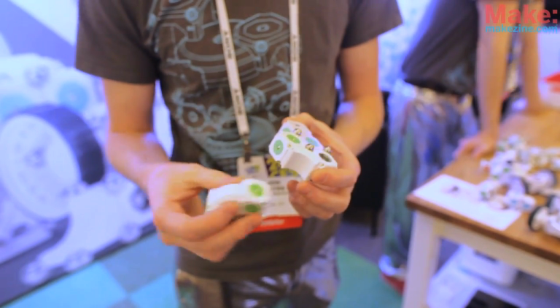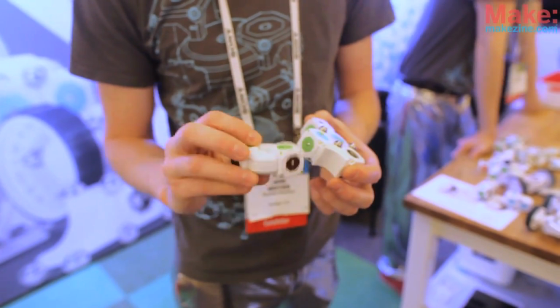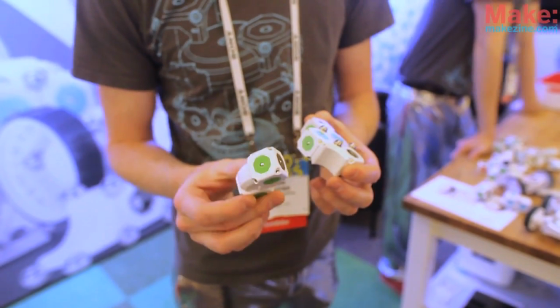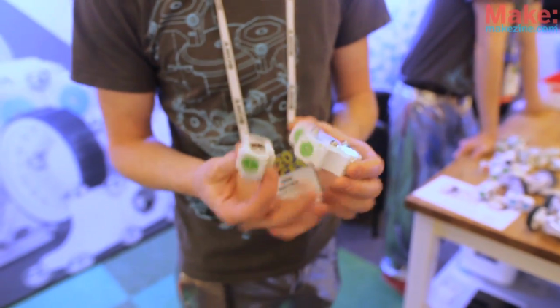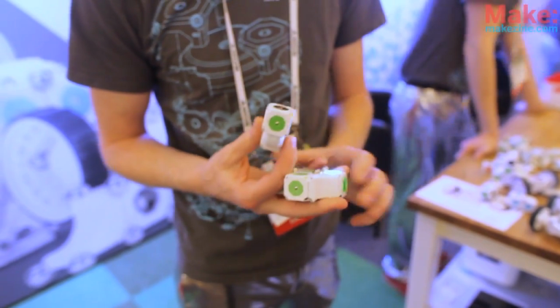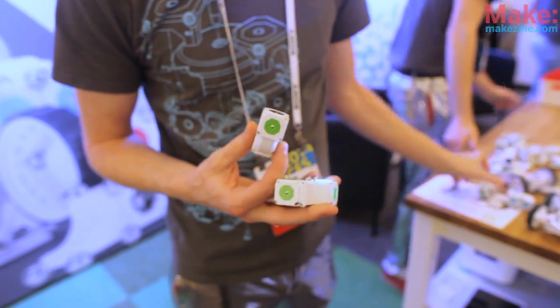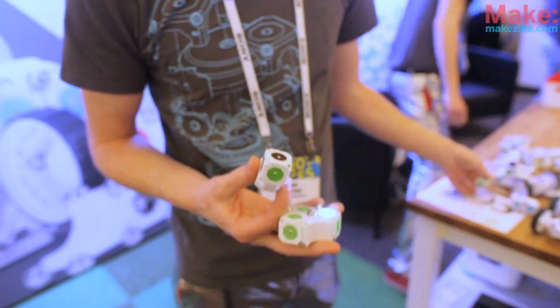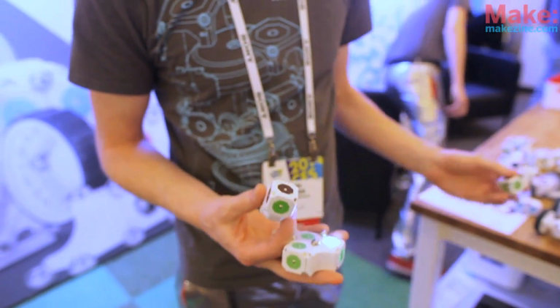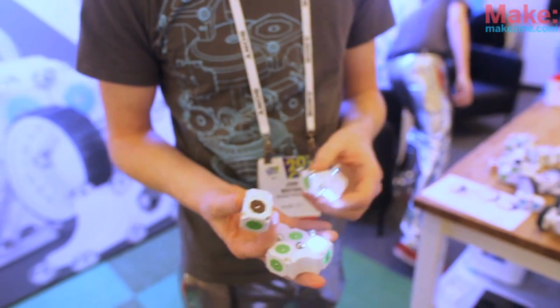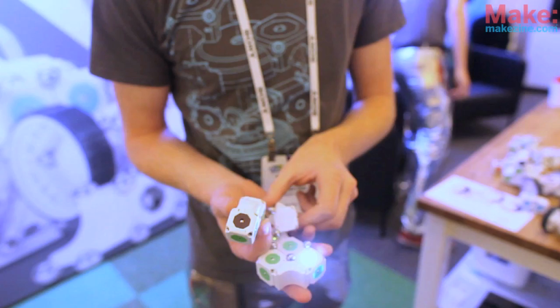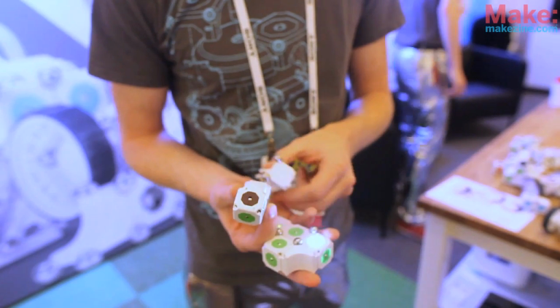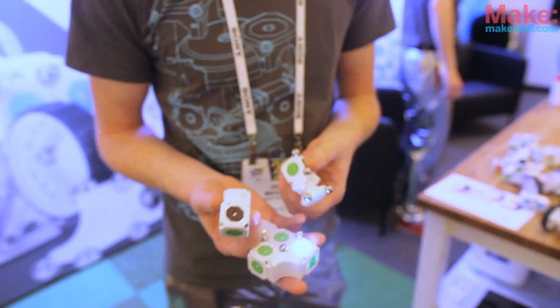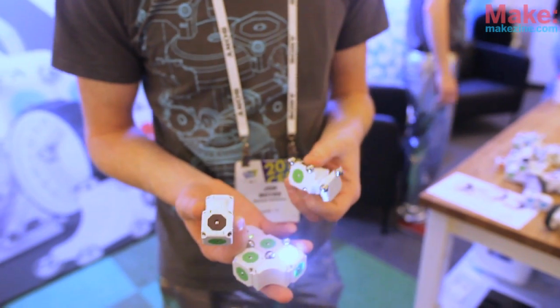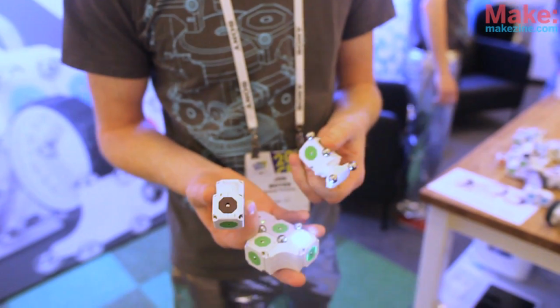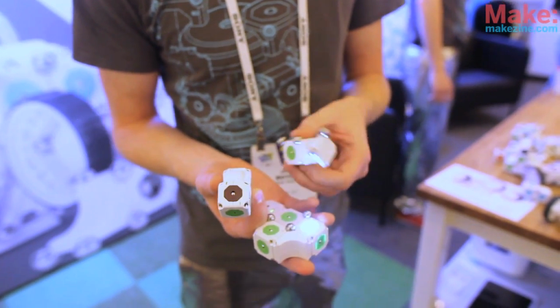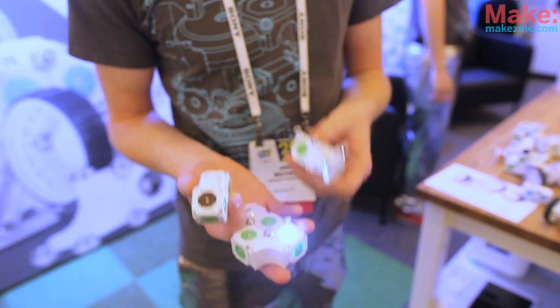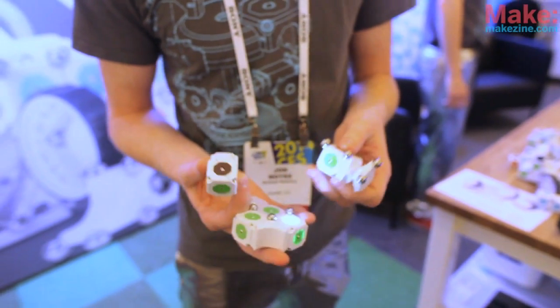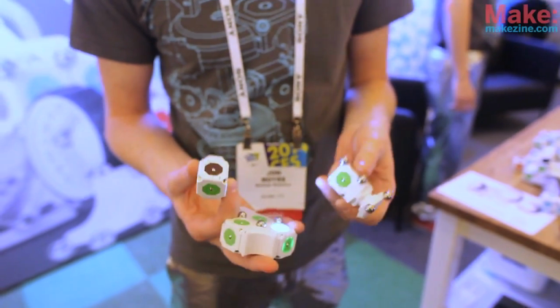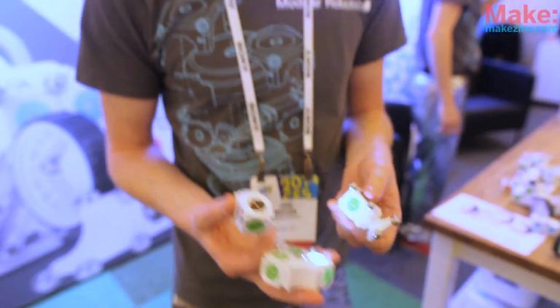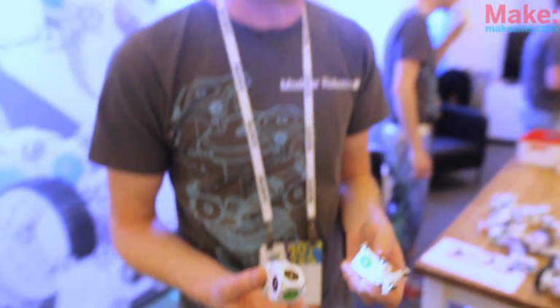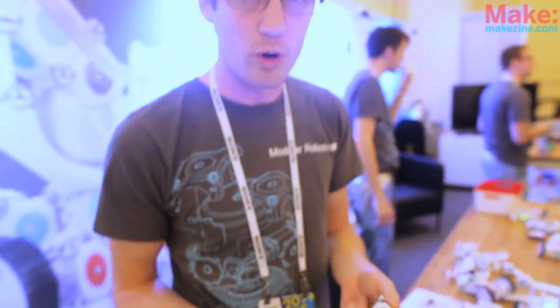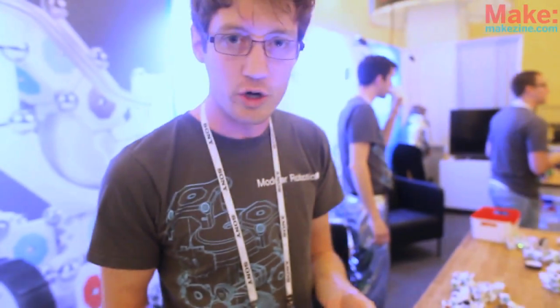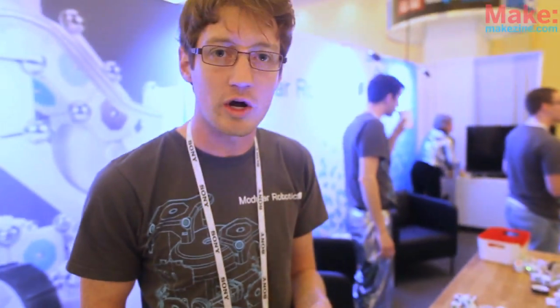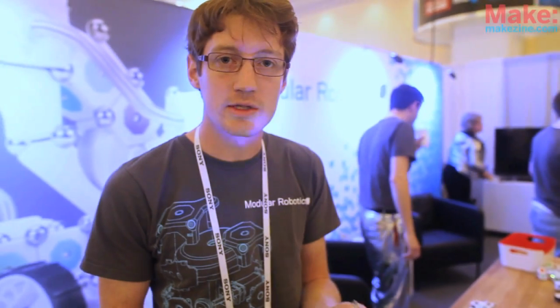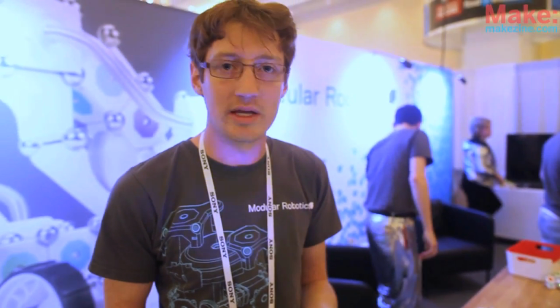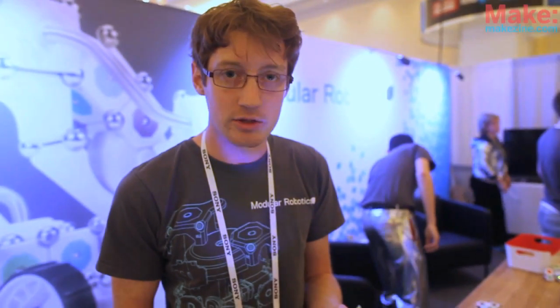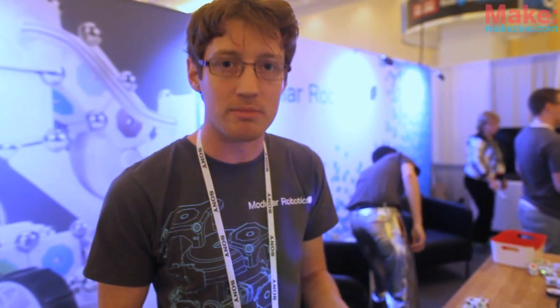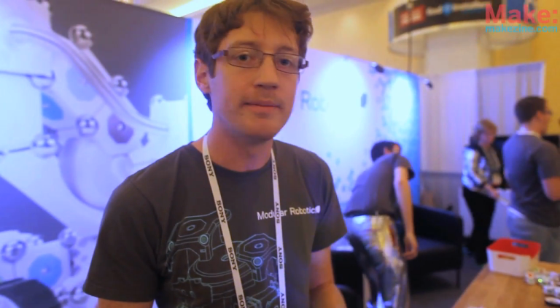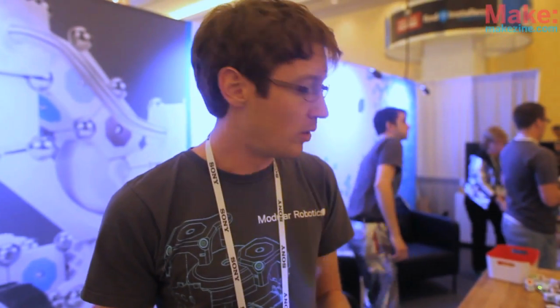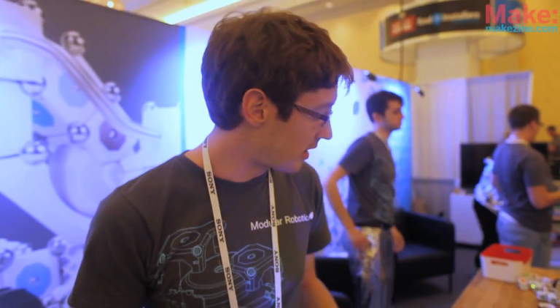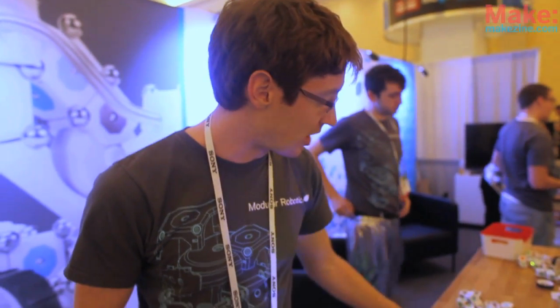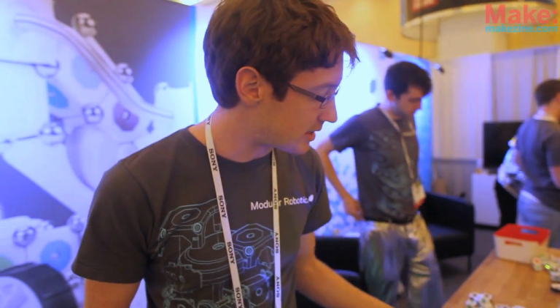That's just one of the outputs. I can use some of our servo blocks or spin blocks. We also have a Bluetooth block you can snap on and use your Android or iOS device to be able to remote control your constructions or read the sensor data remotely. We have a lot of different options there.